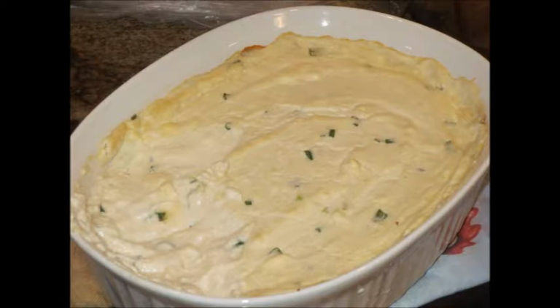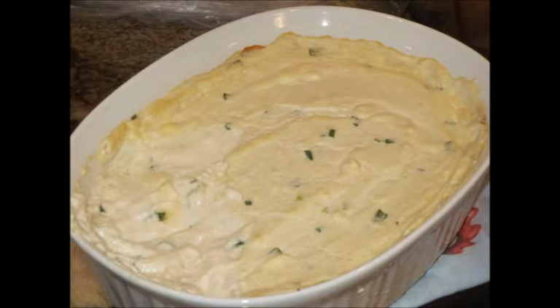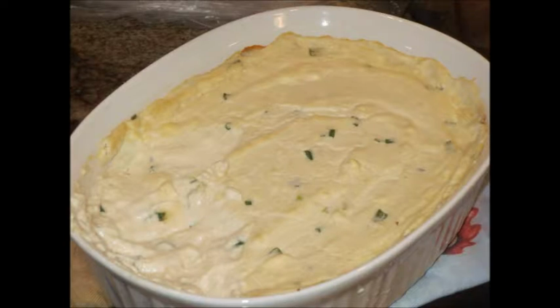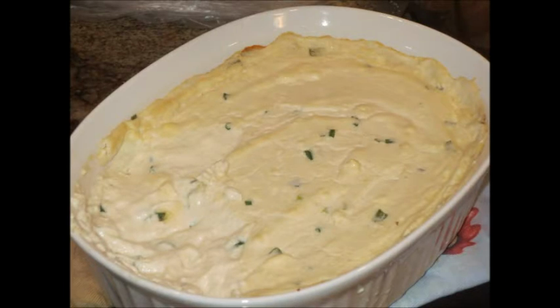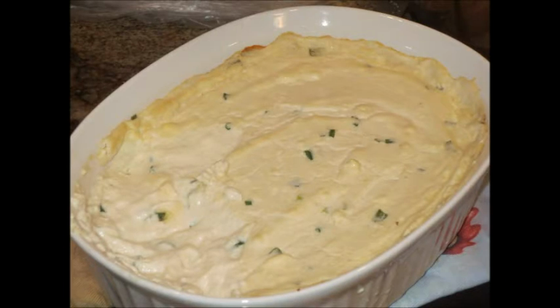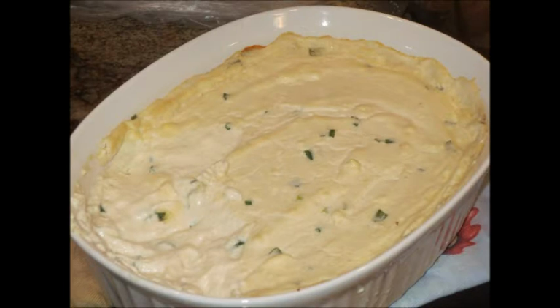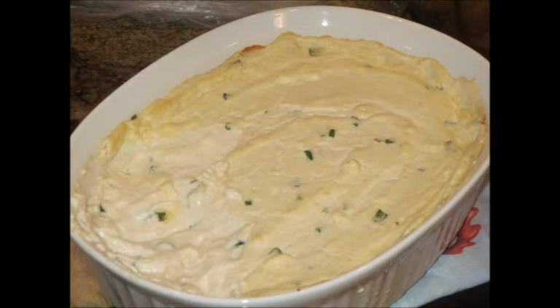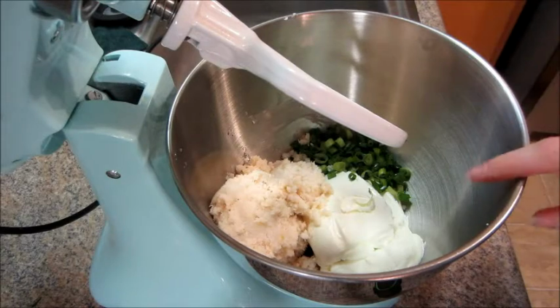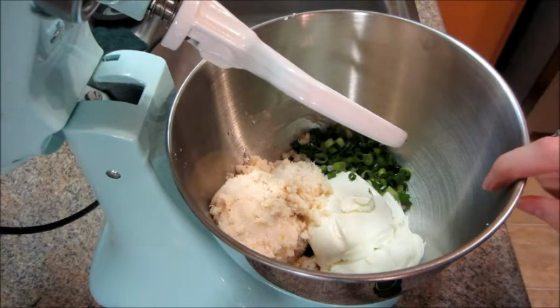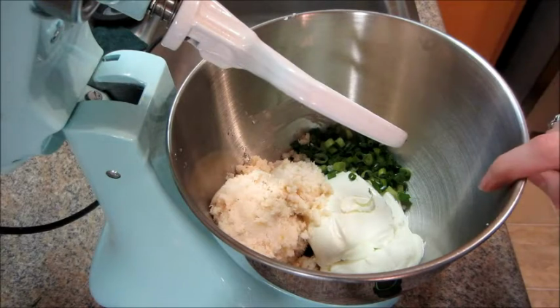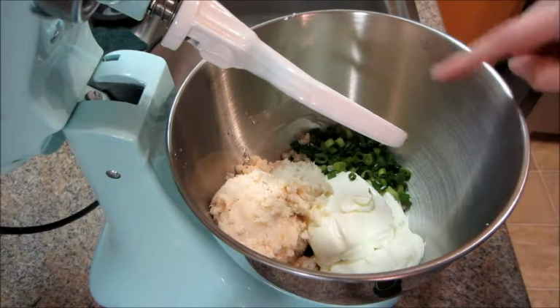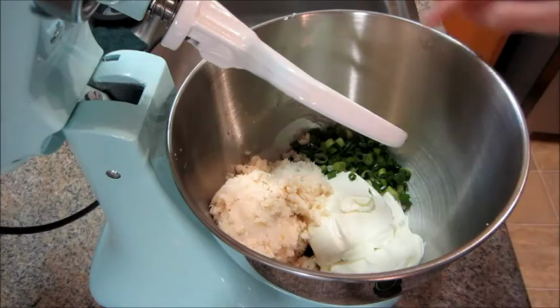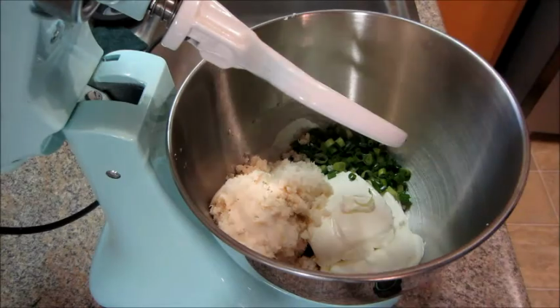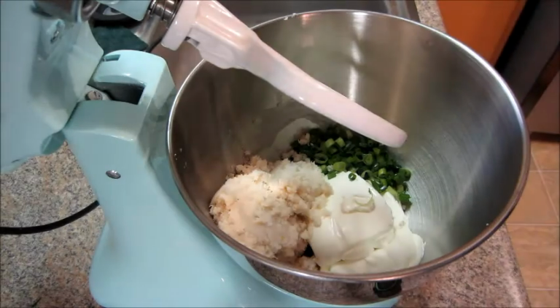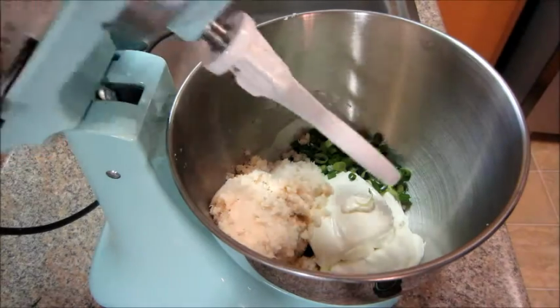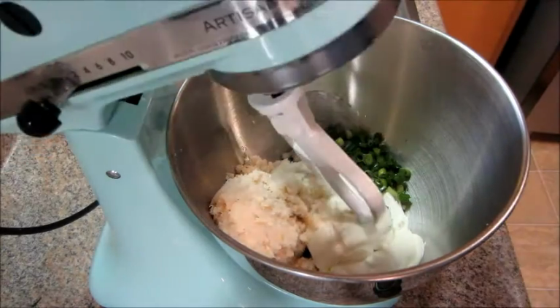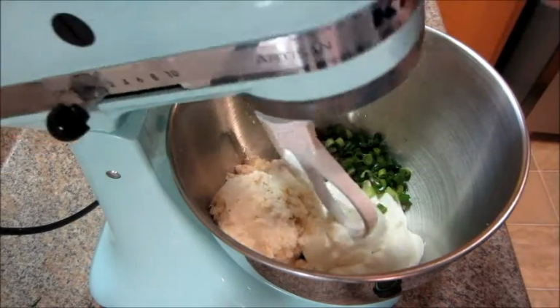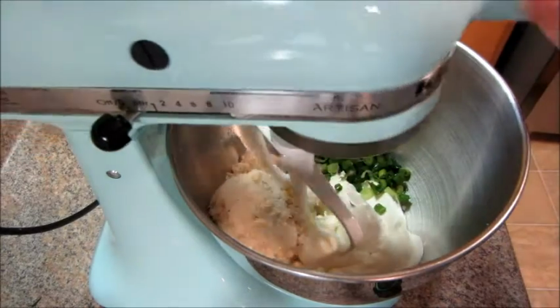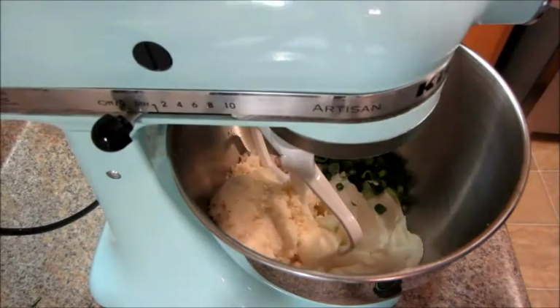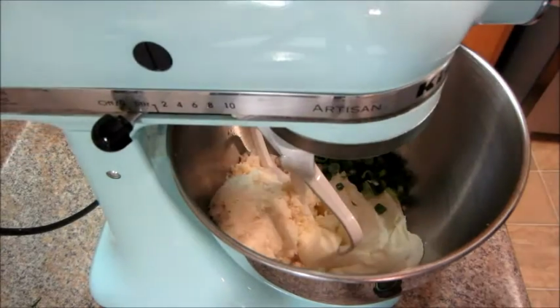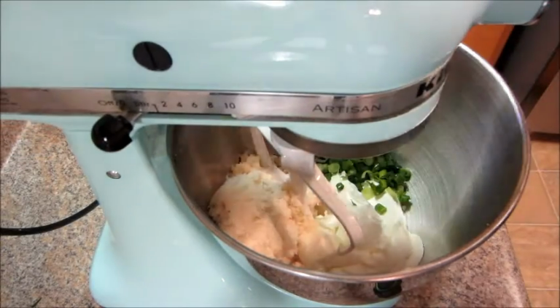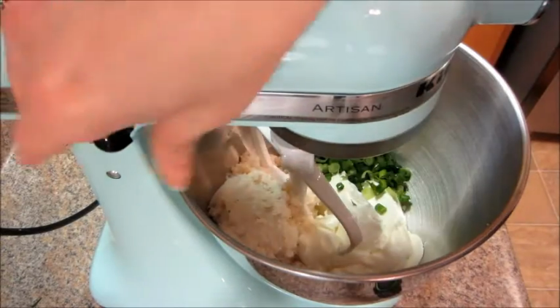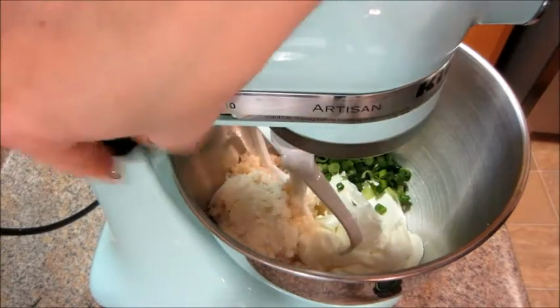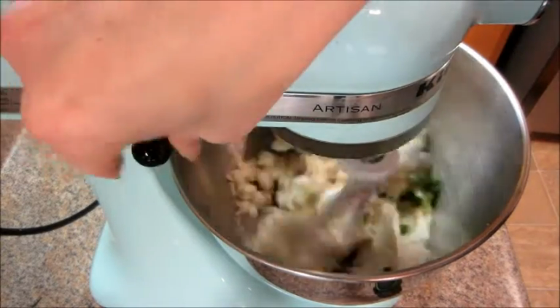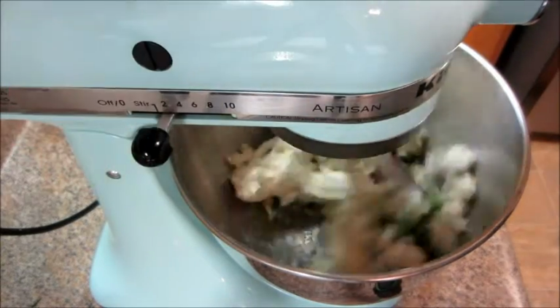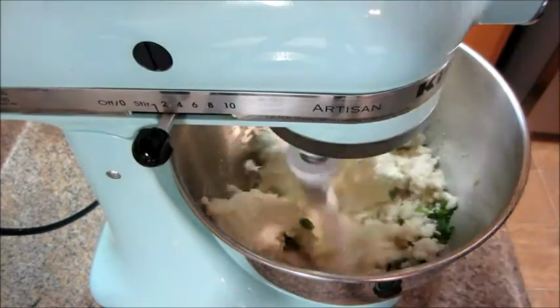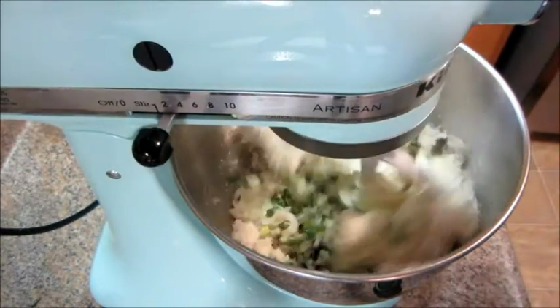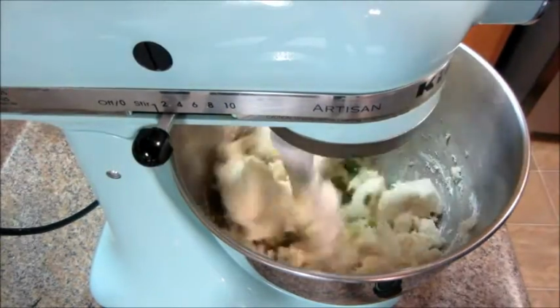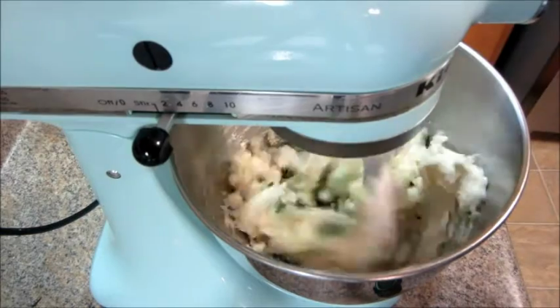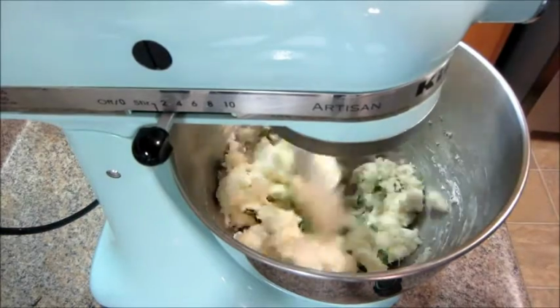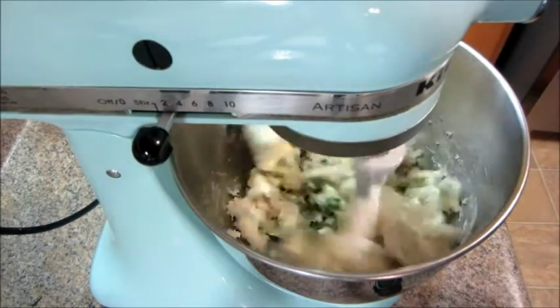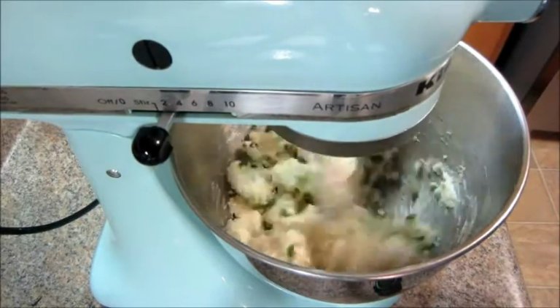Today I have a recipe for crab rangoon dip. The first thing you're going to do is add some crab meat, green onions, and softened cream cheese, and you're going to mix that in the blender.